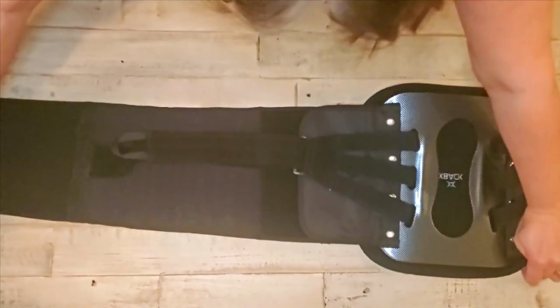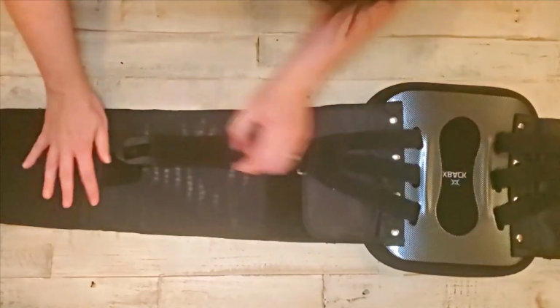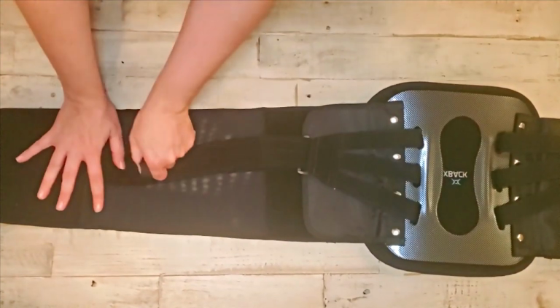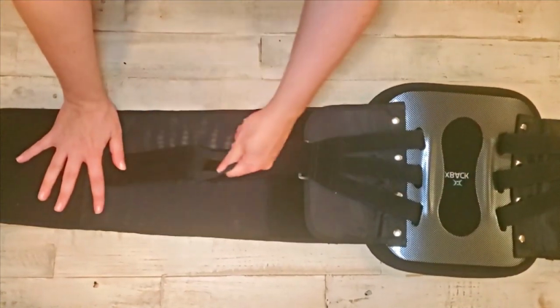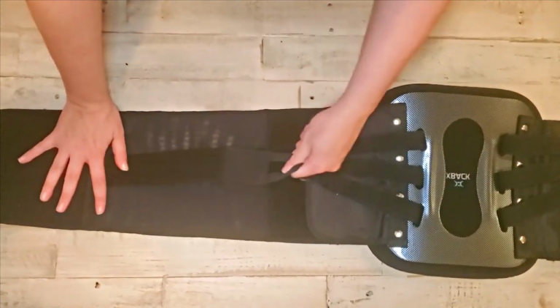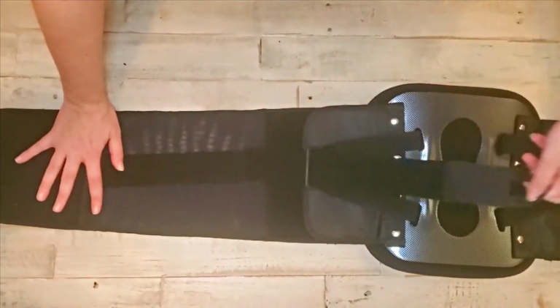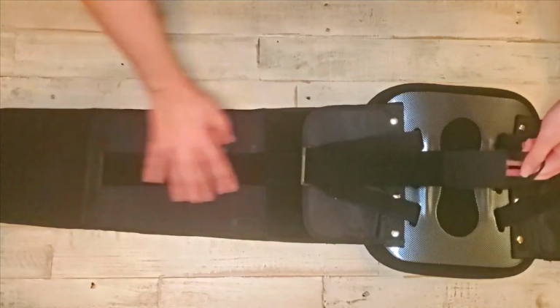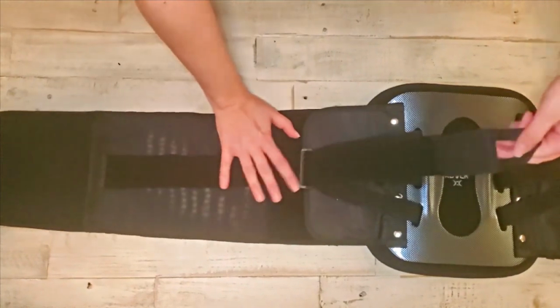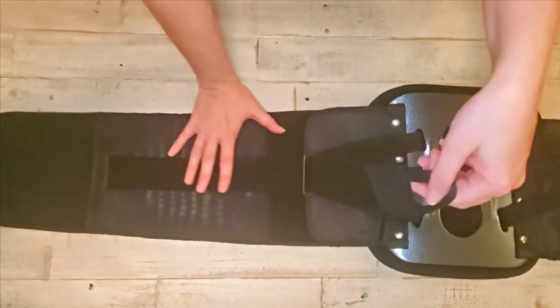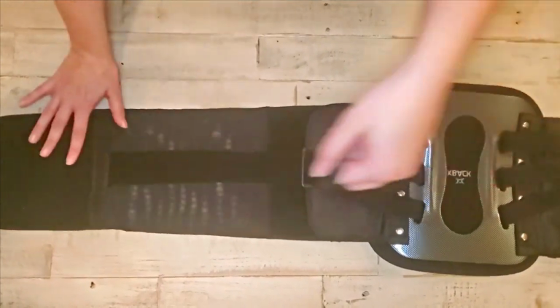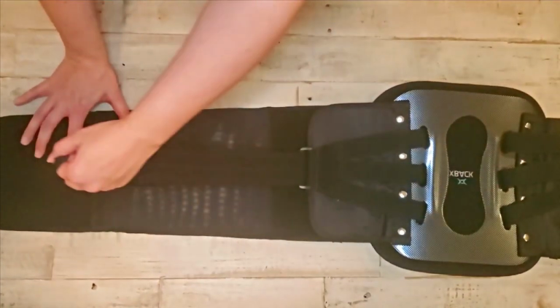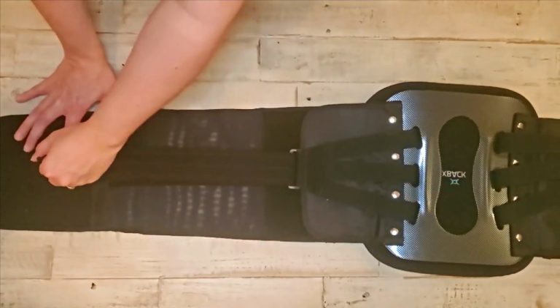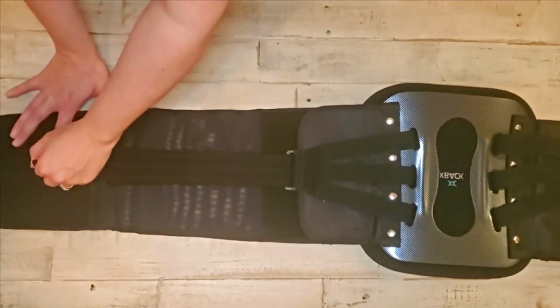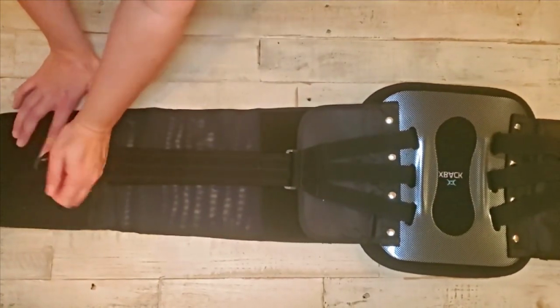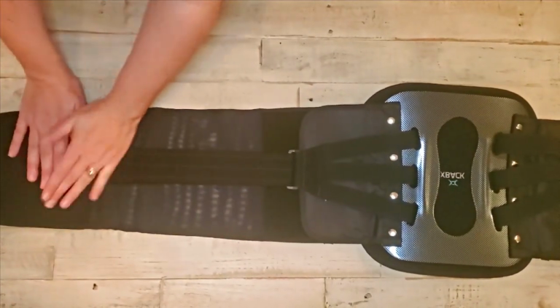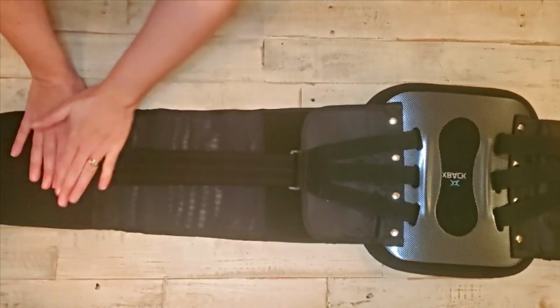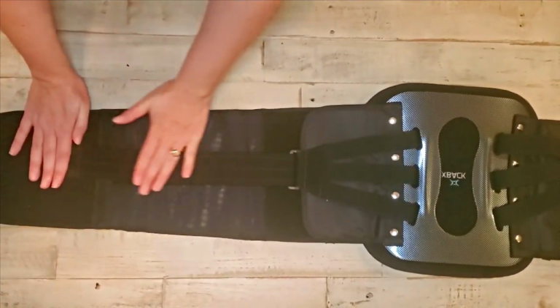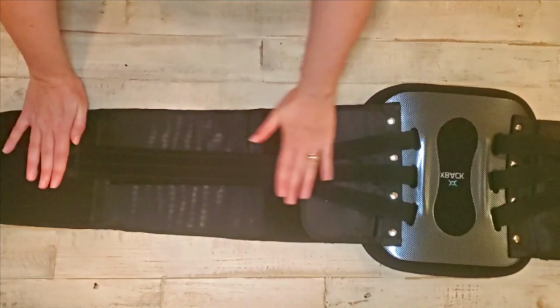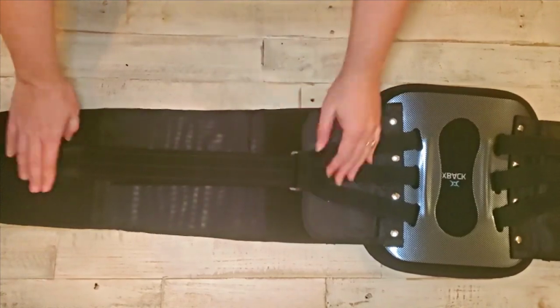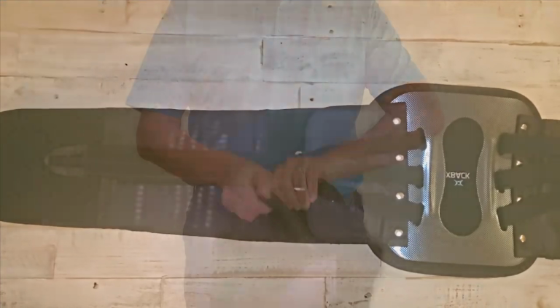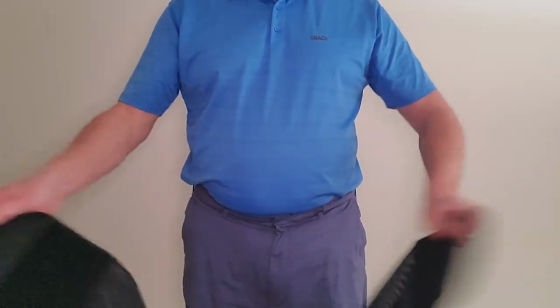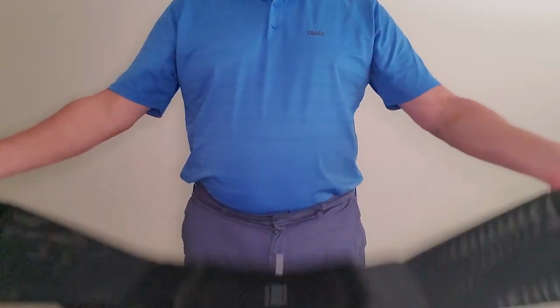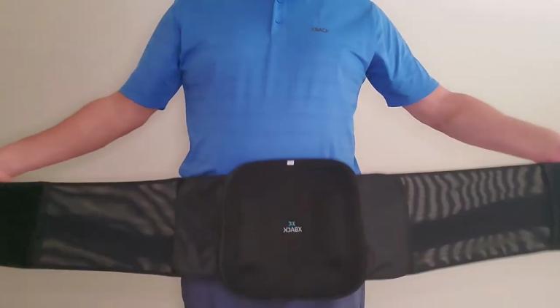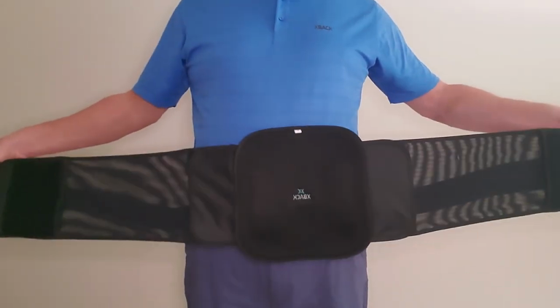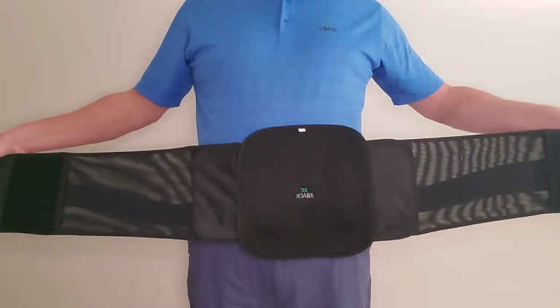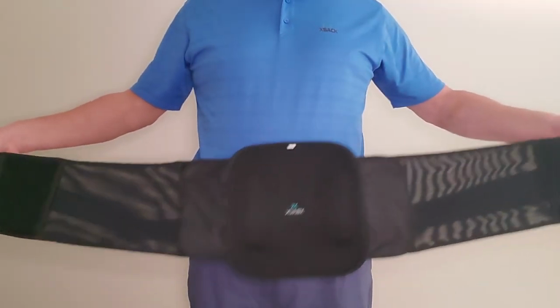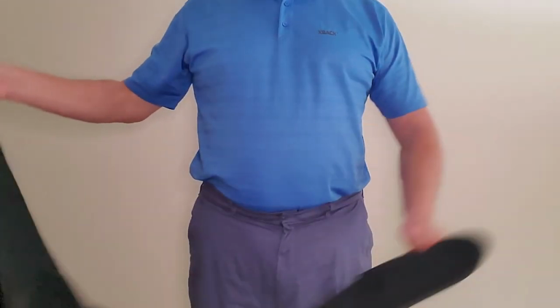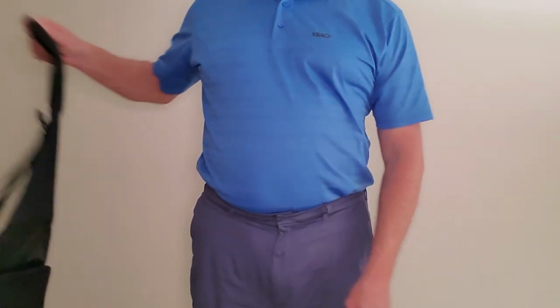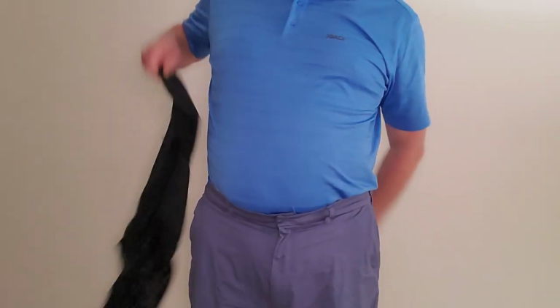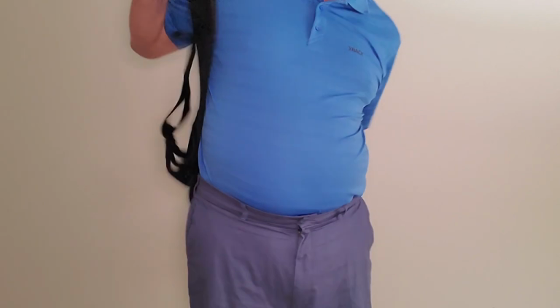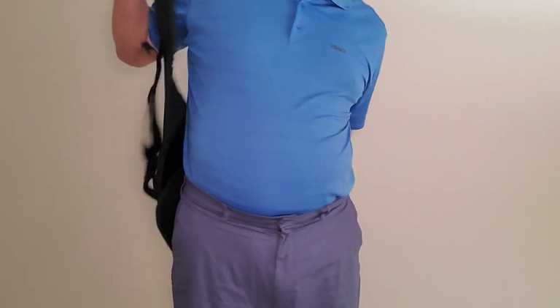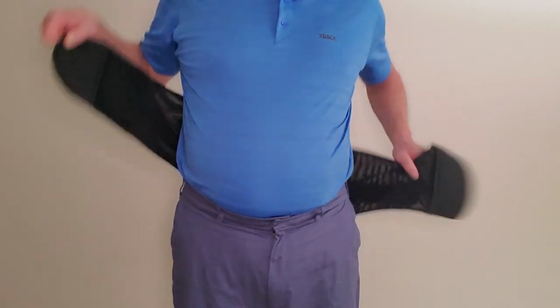Lastly, tighten up the compression straps, attaching them to the wings in preparation for wearing your brace. You'll know your brace is sized properly when the front panels overlap.